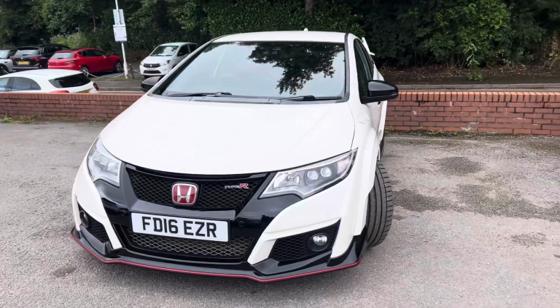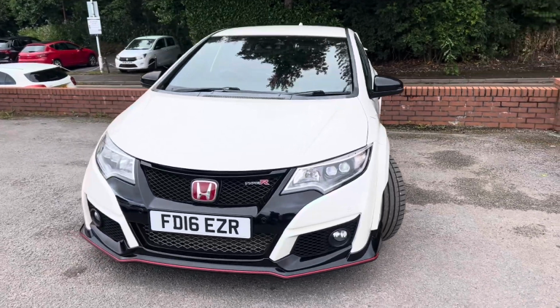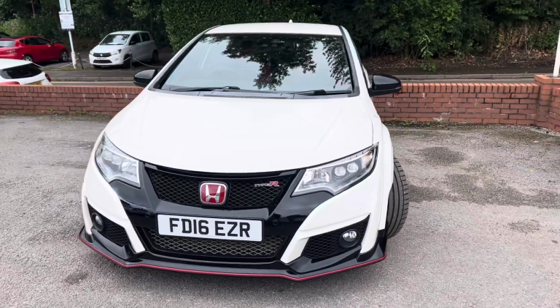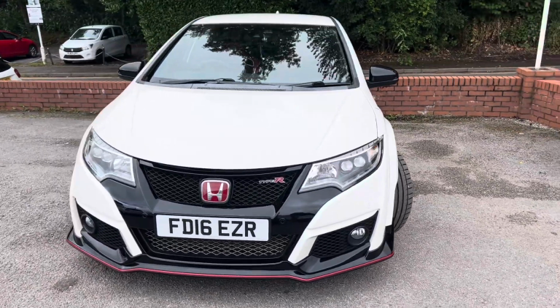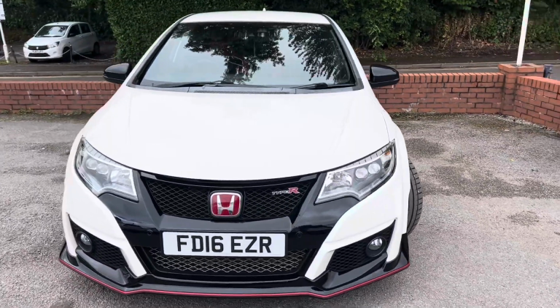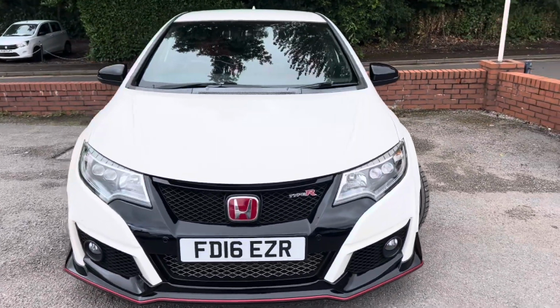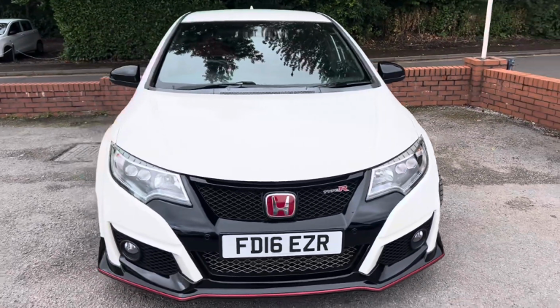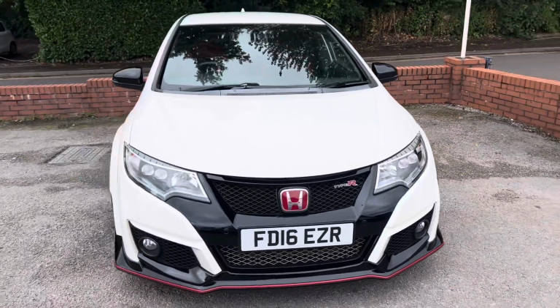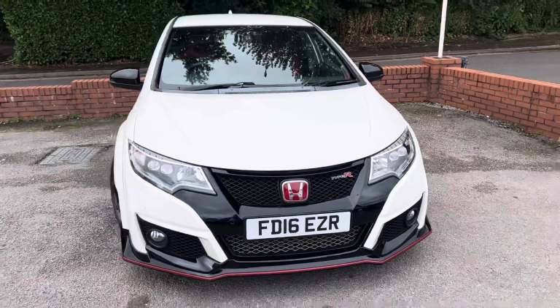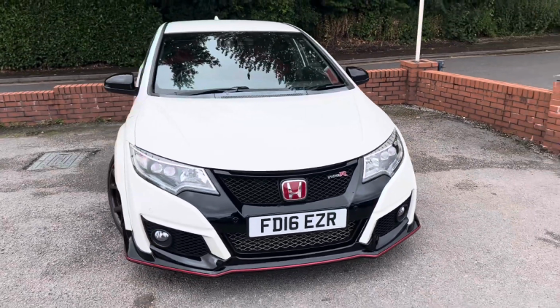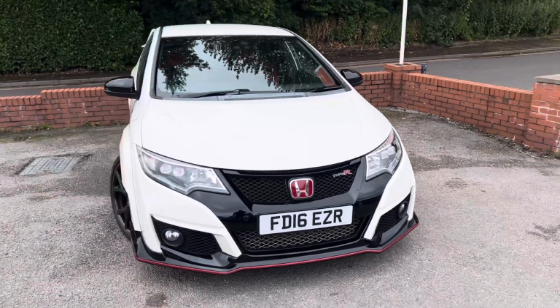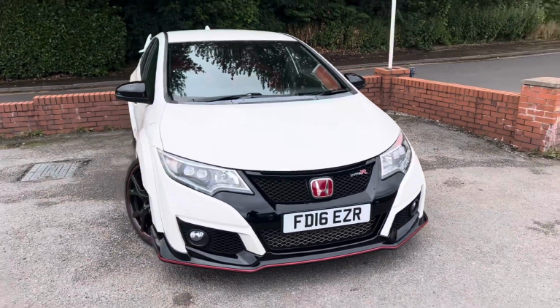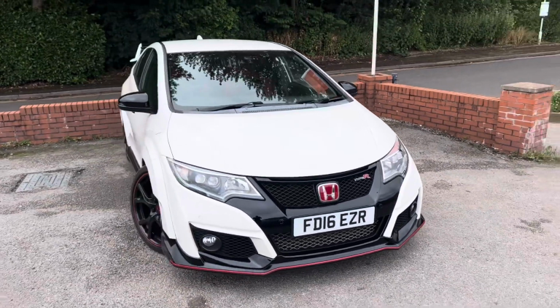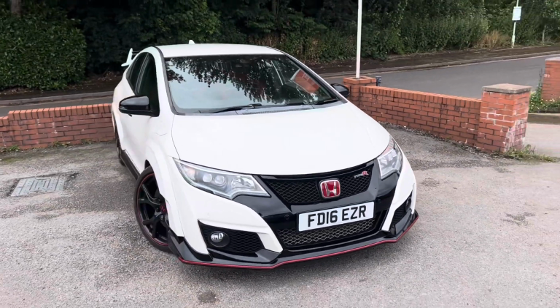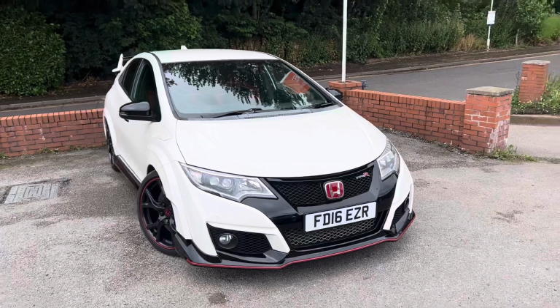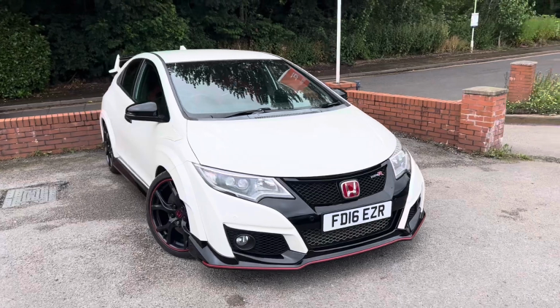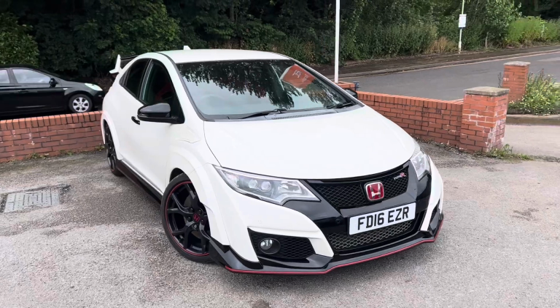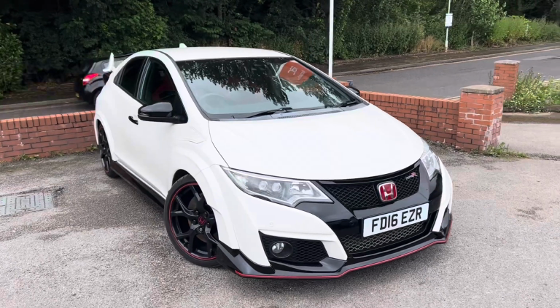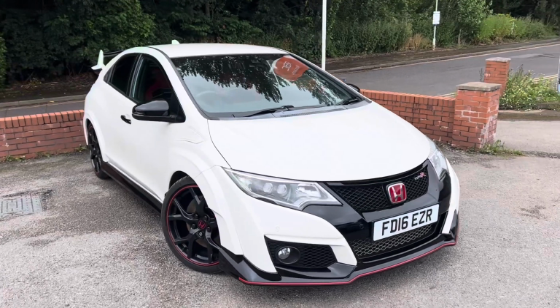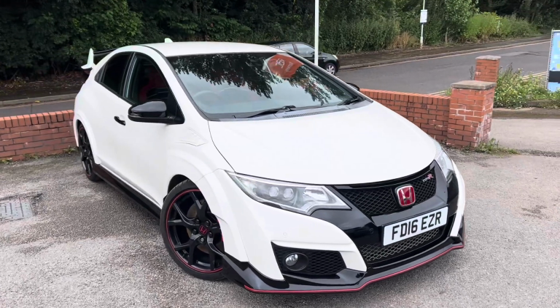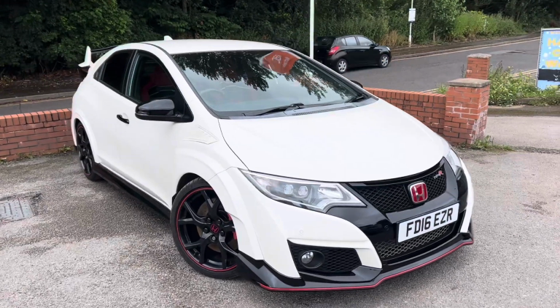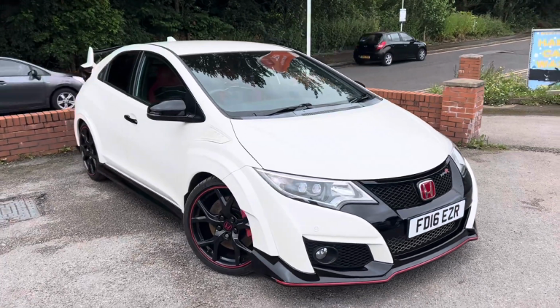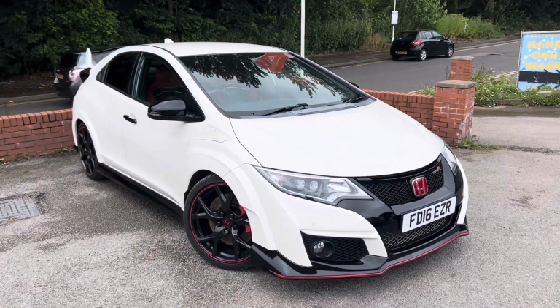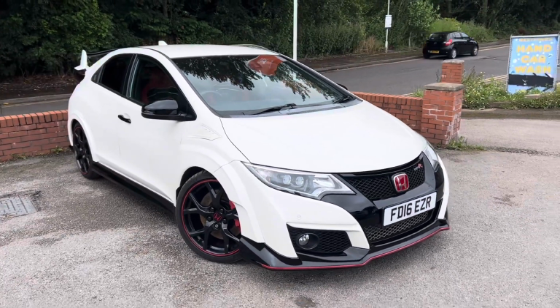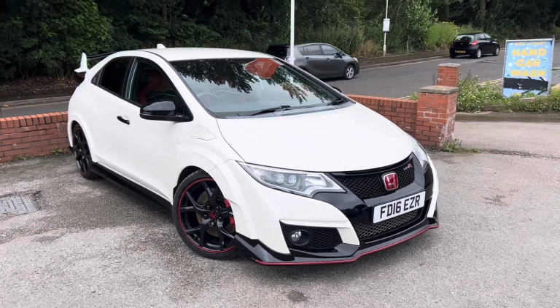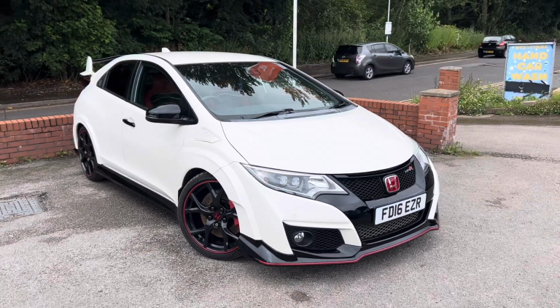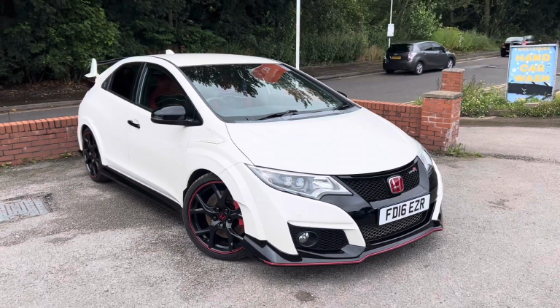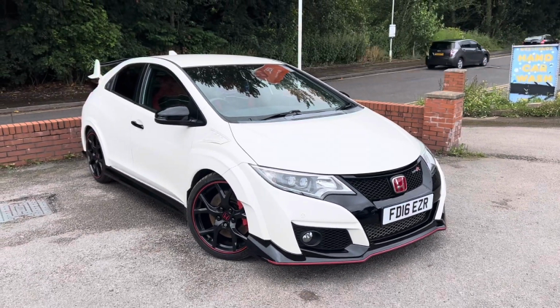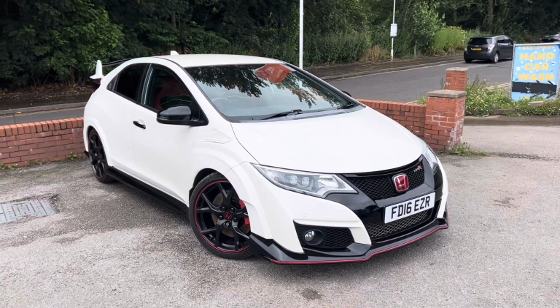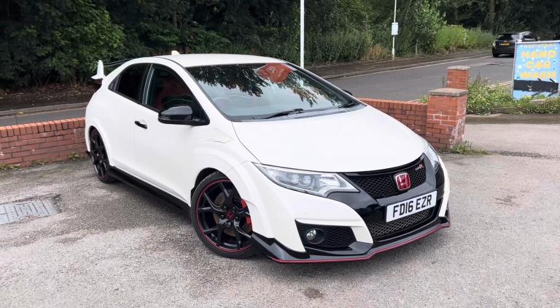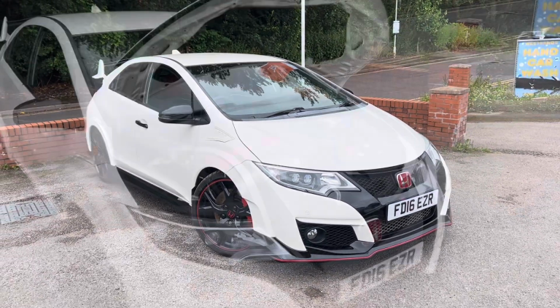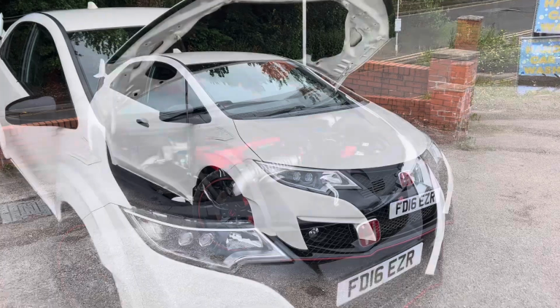The previous owner that we purchased it from directly actually bought it from Aston Martin in Newcastle. So that is the exterior — let's take a look underneath the bonnet and have a look at the interior as well.